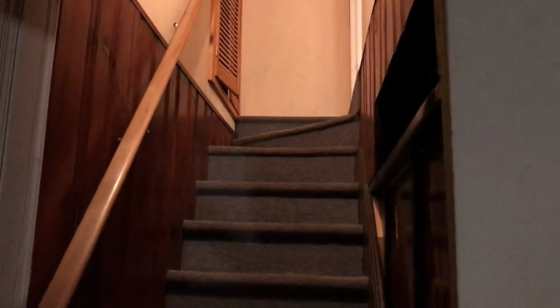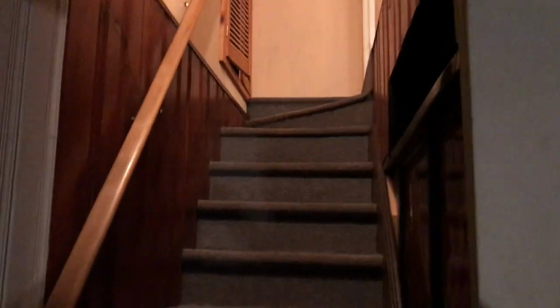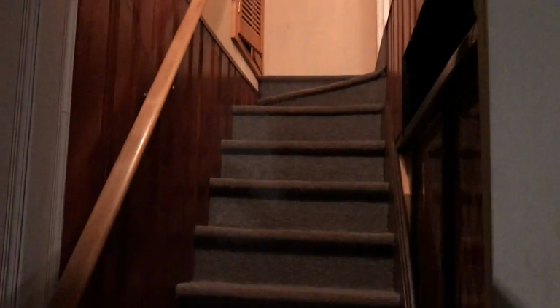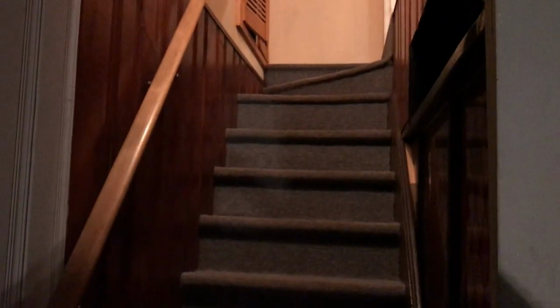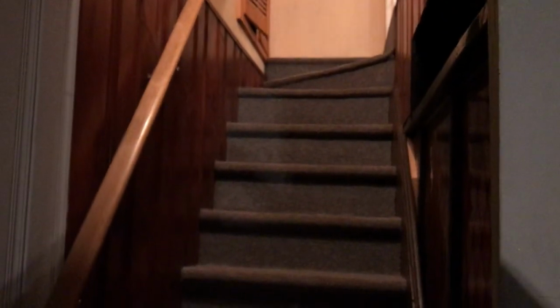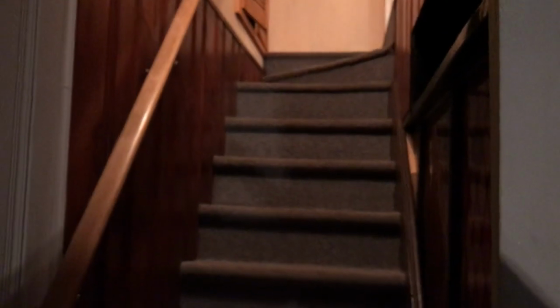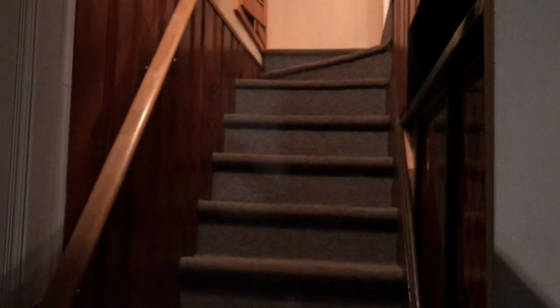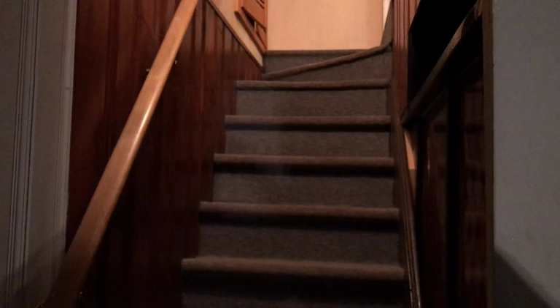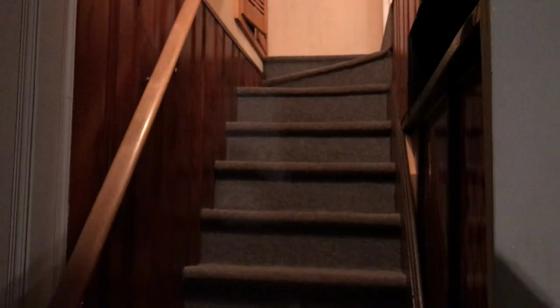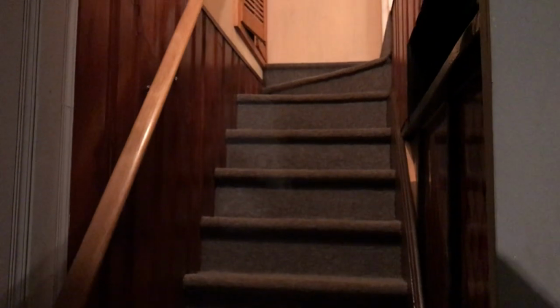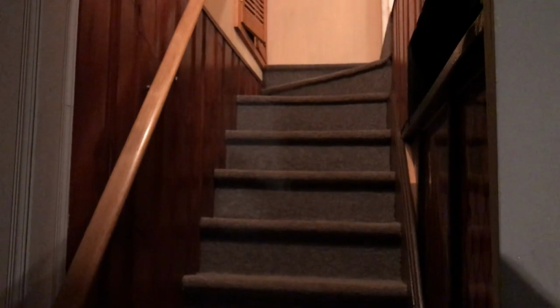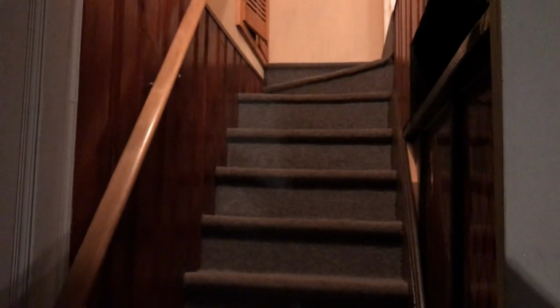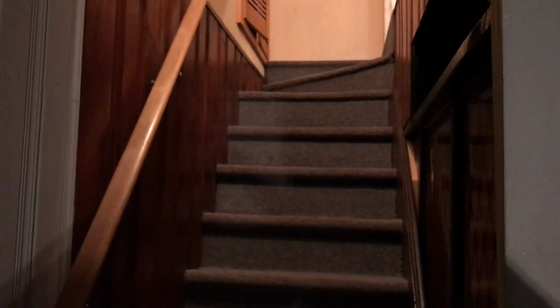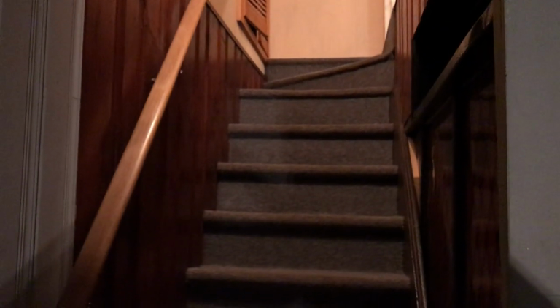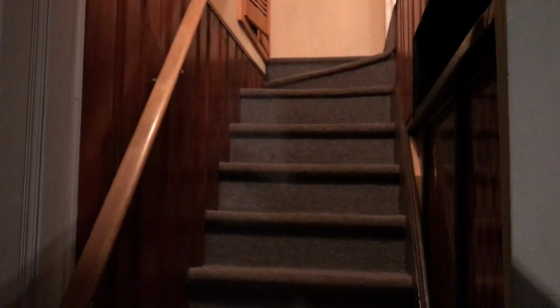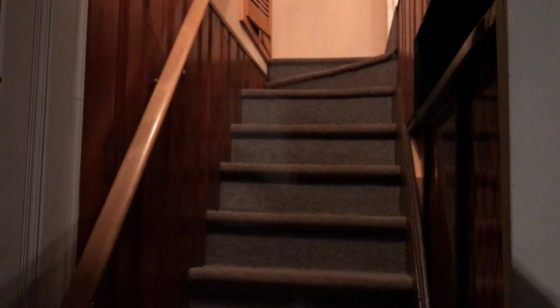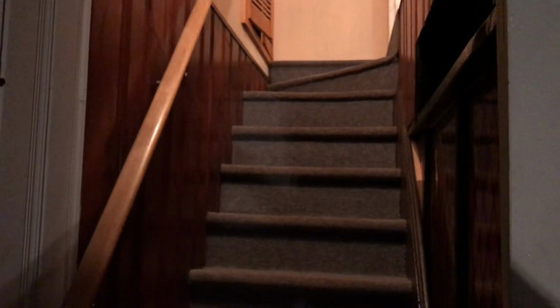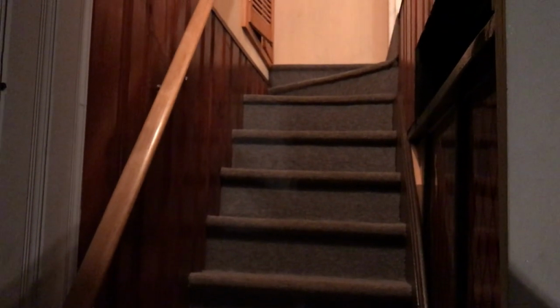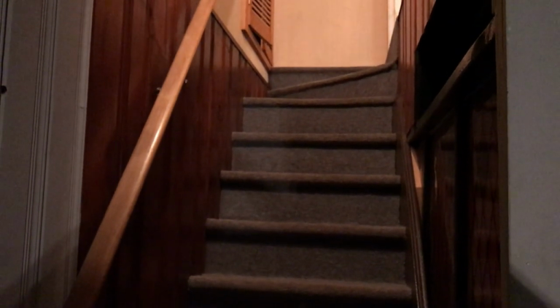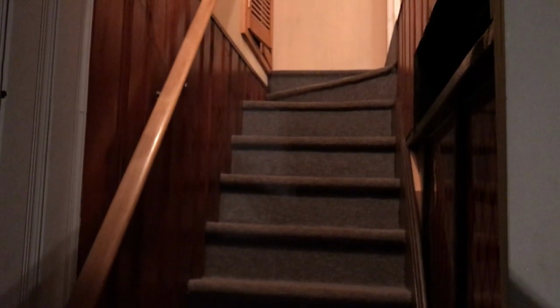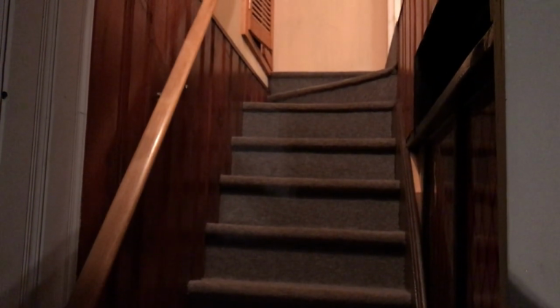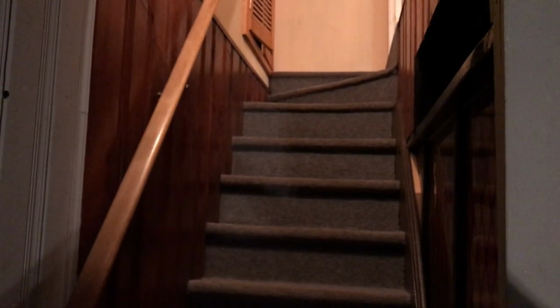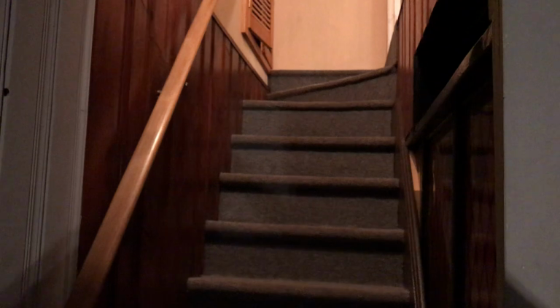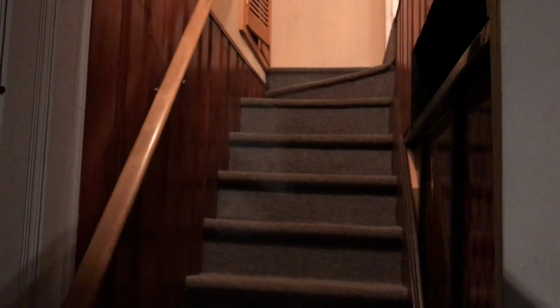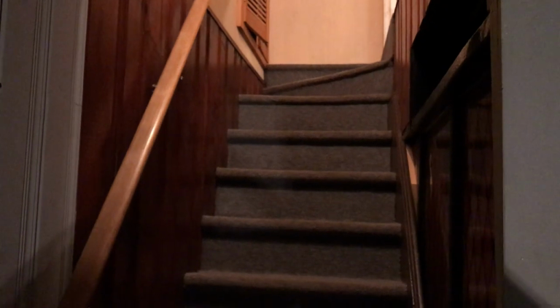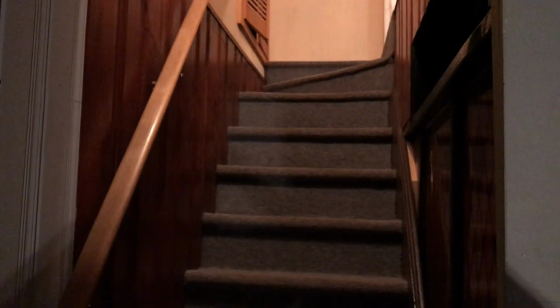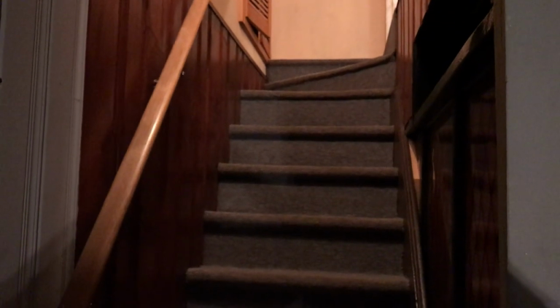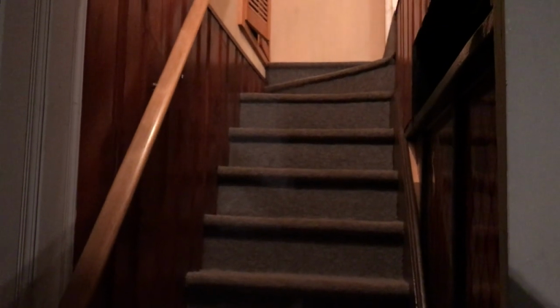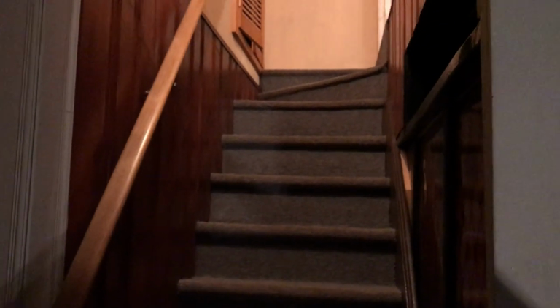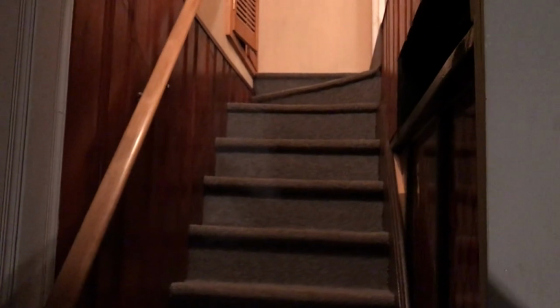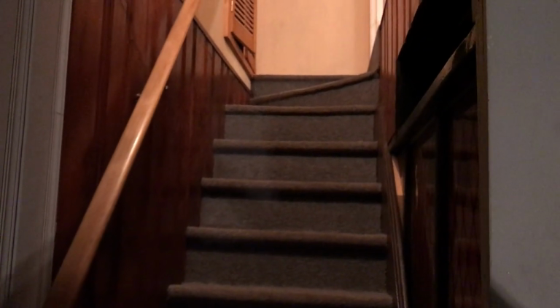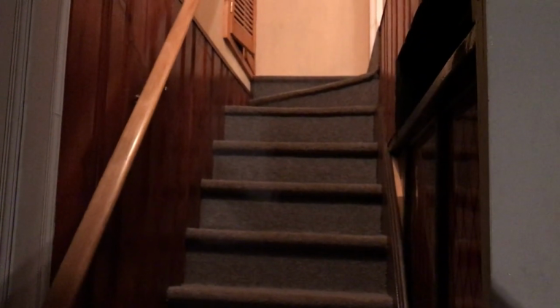Here is the stairway going up to the main floor. Check out our website, lovelytorontohomes.com, for floor plans, more pictures, and the other two videos of the exterior and the main part of the house. Thanks for watching!